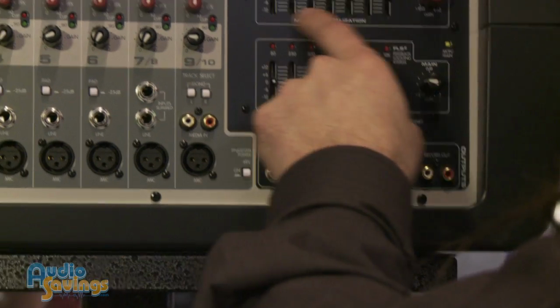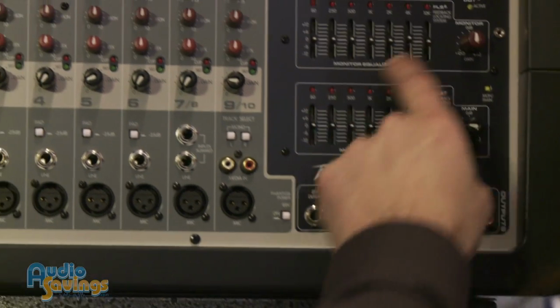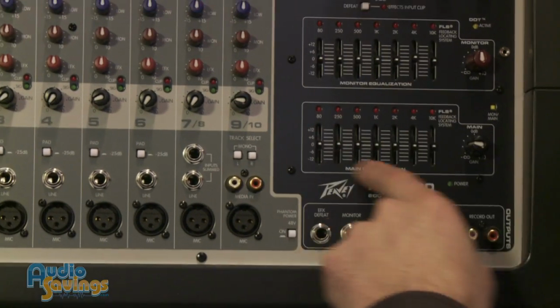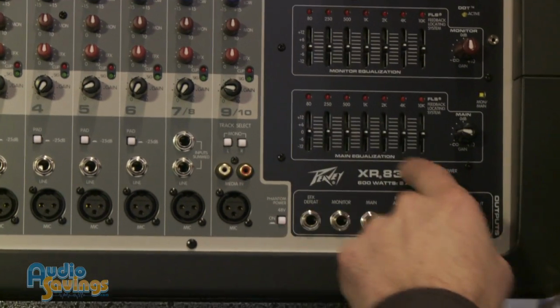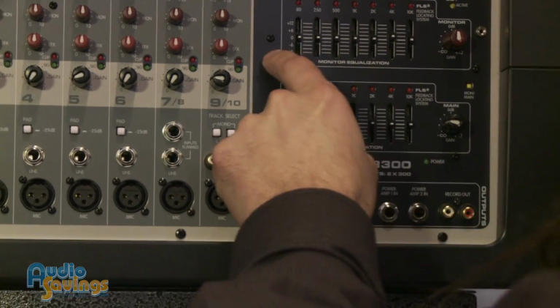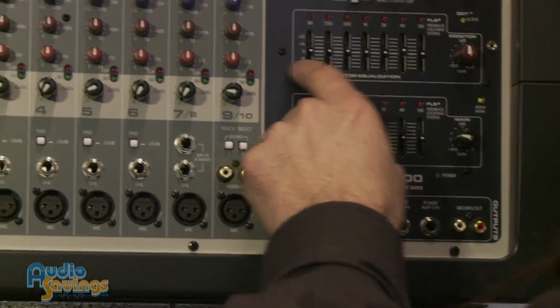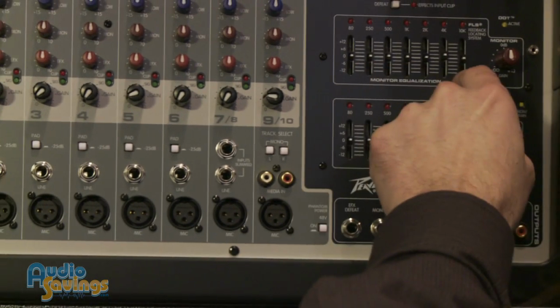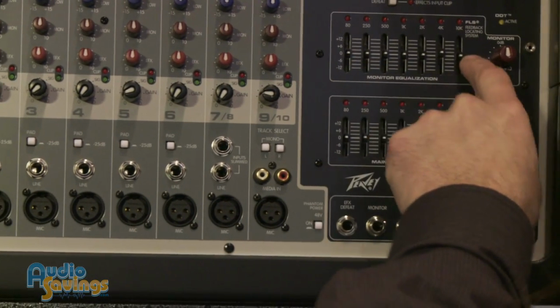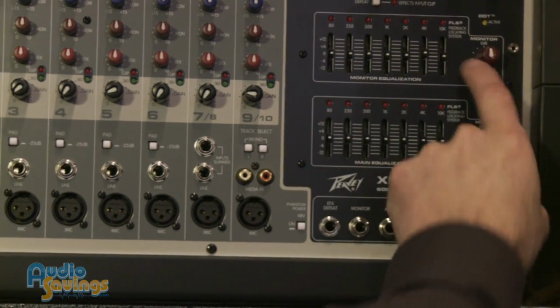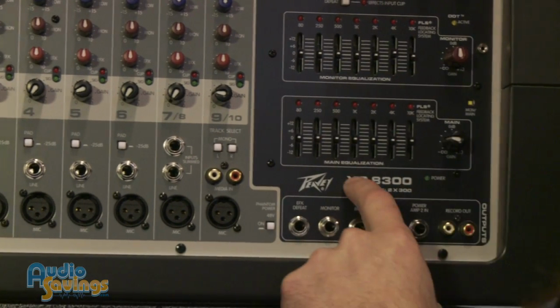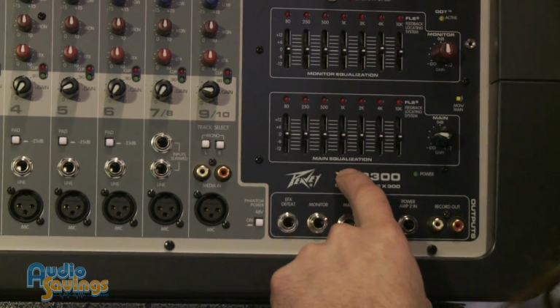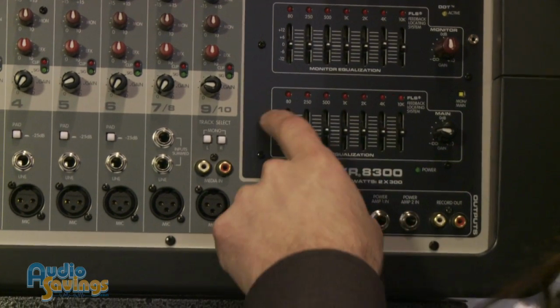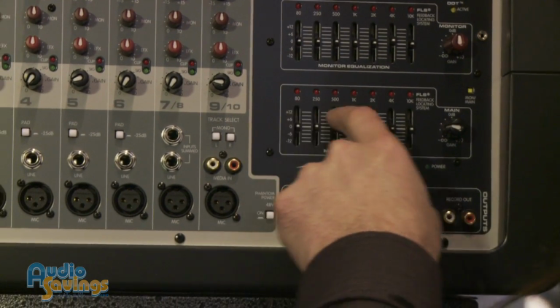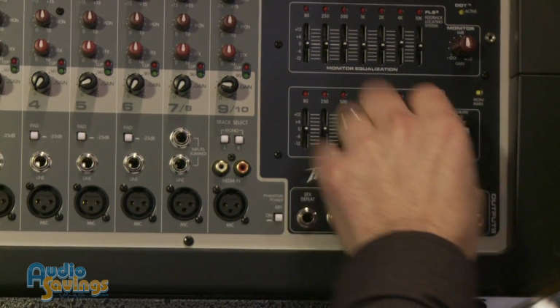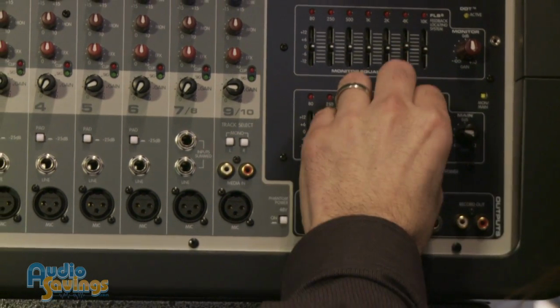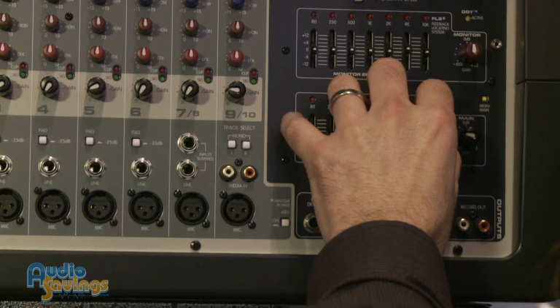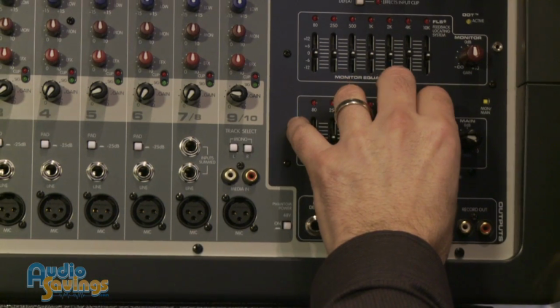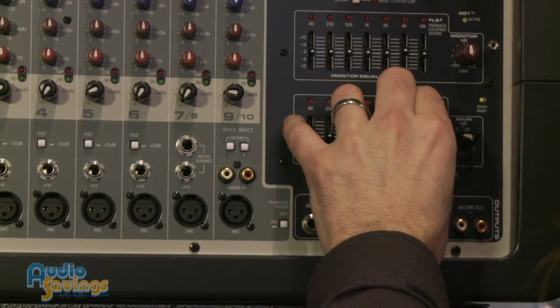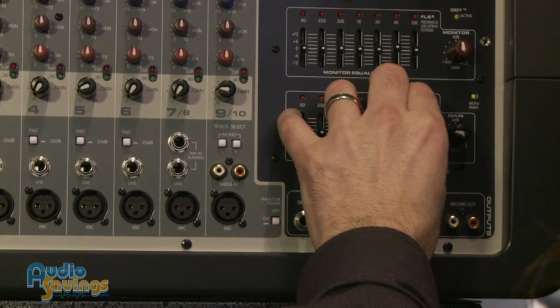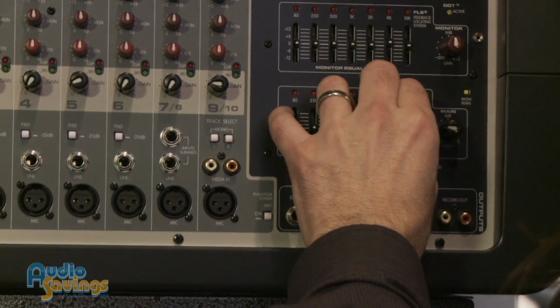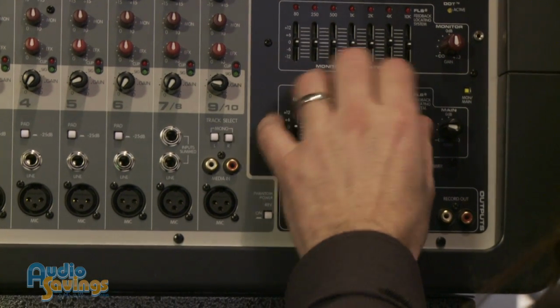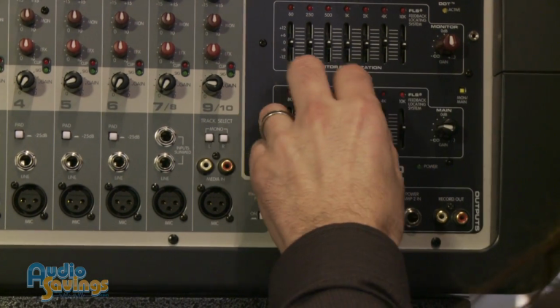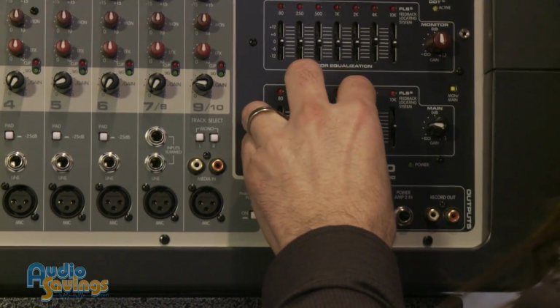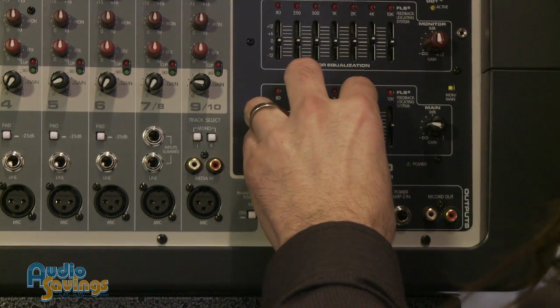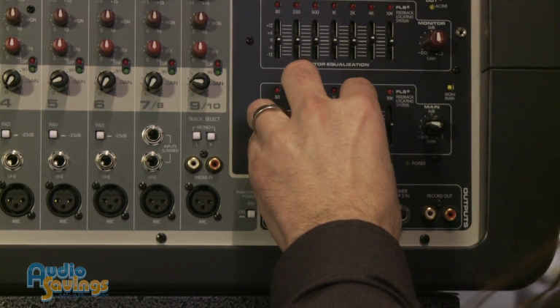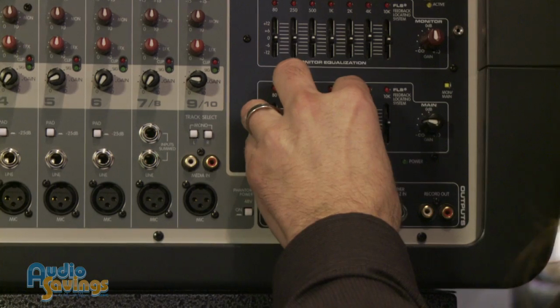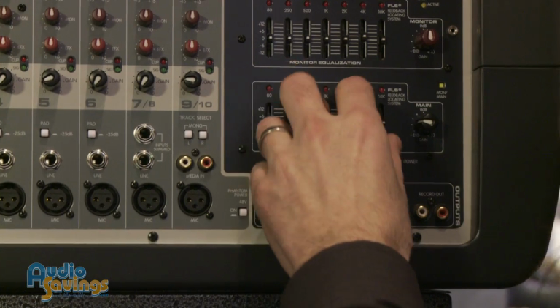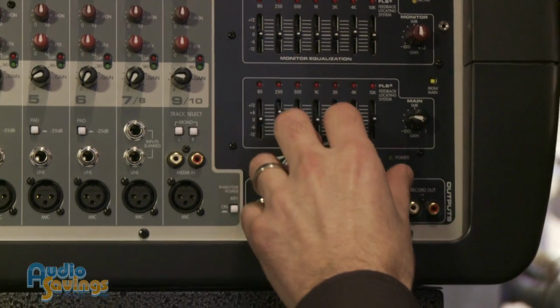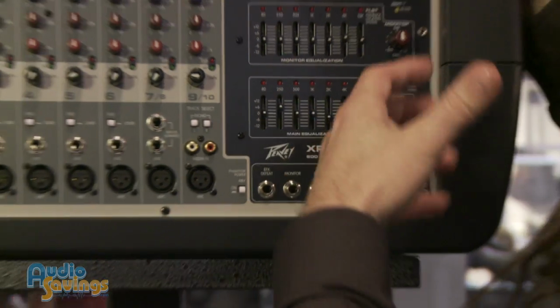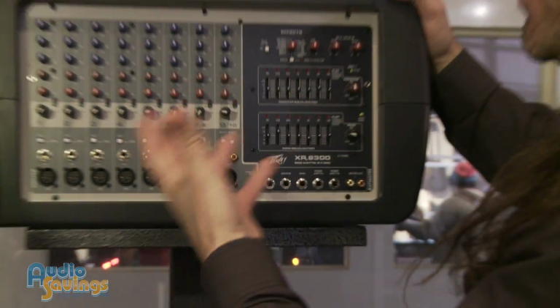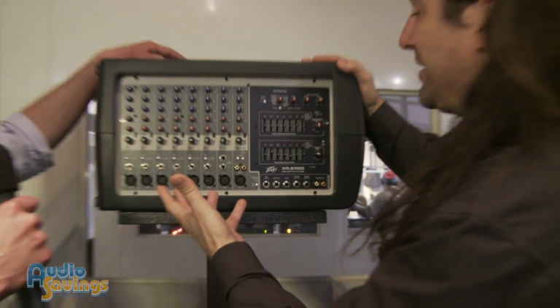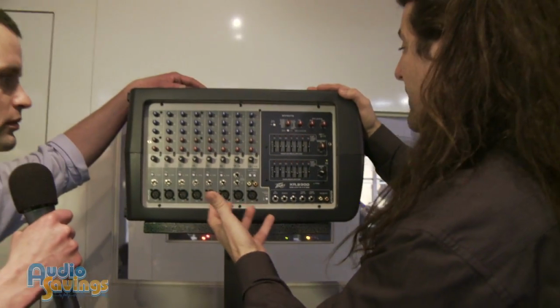The nice thing is the EQs here. There's an EQ for monitor and an EQ for mains. This is a stereo EQ, not a mono EQ — it's a stereo EQ that does both sides equally. That's what you want to do essentially anyway.